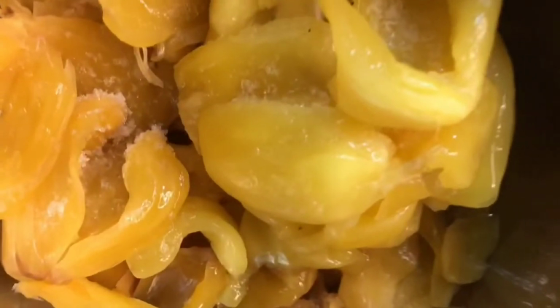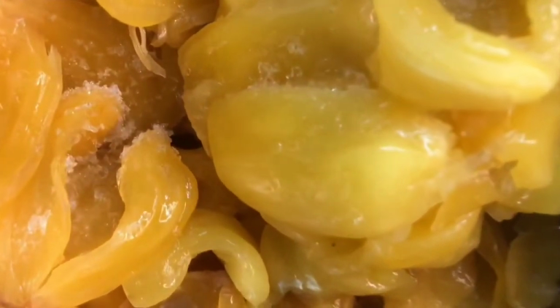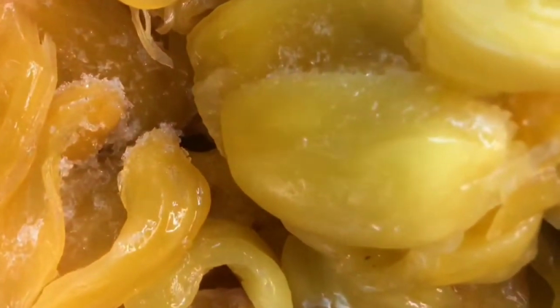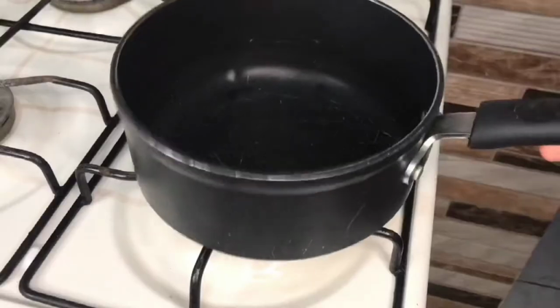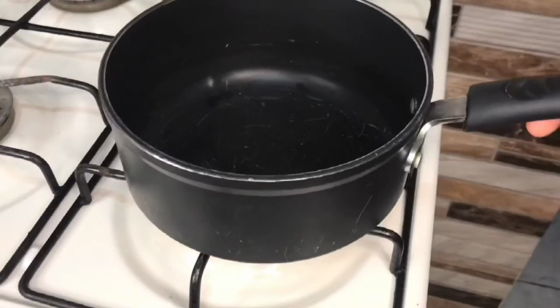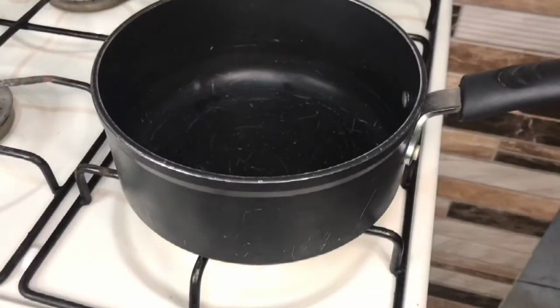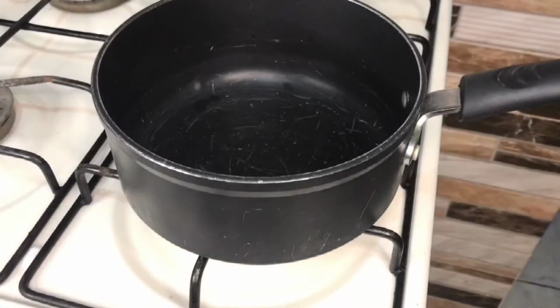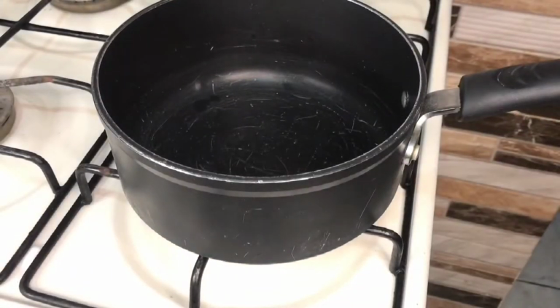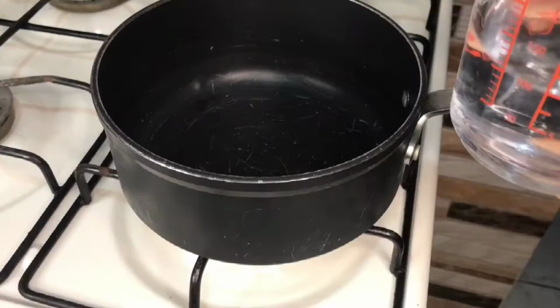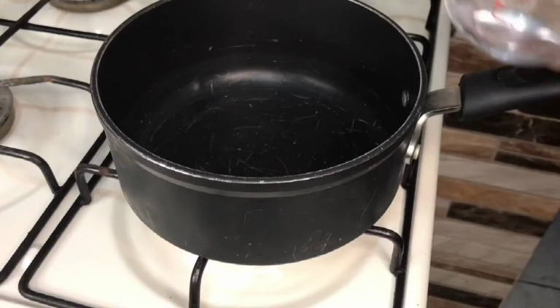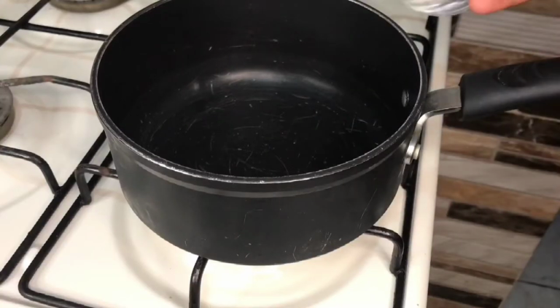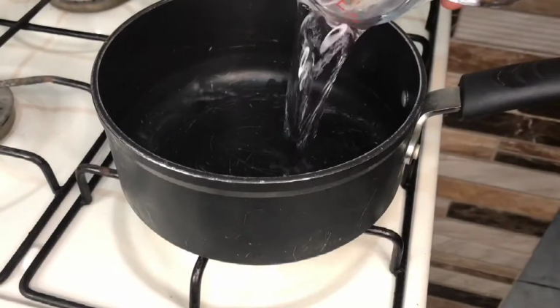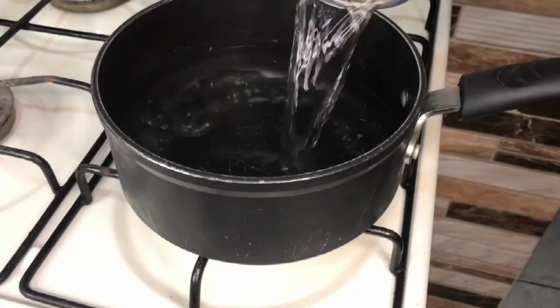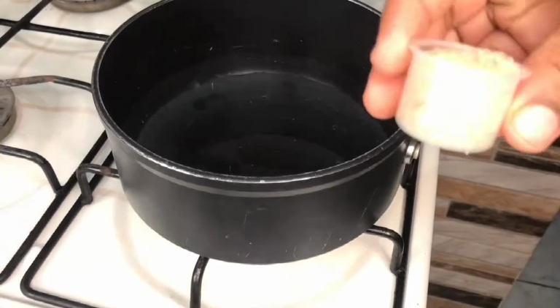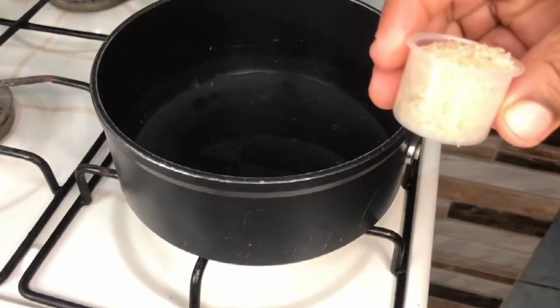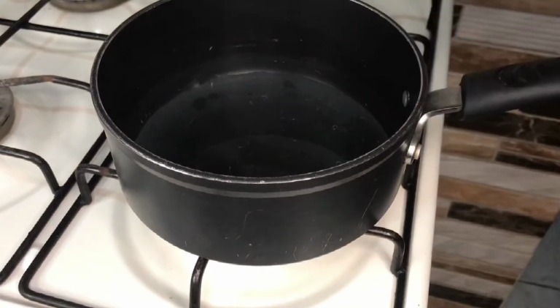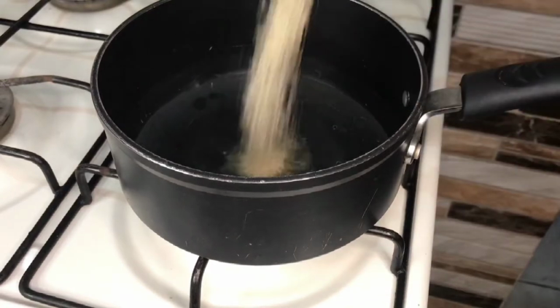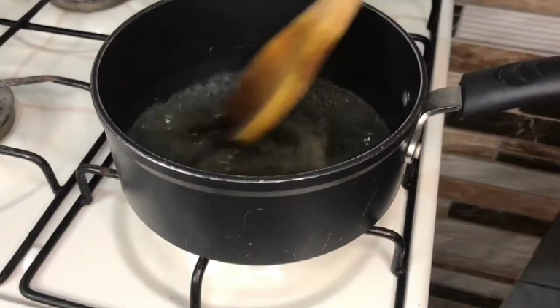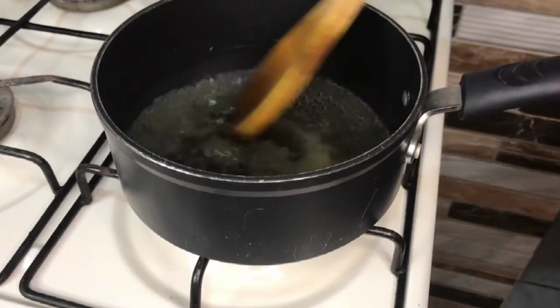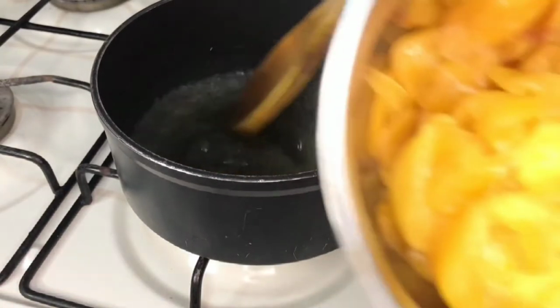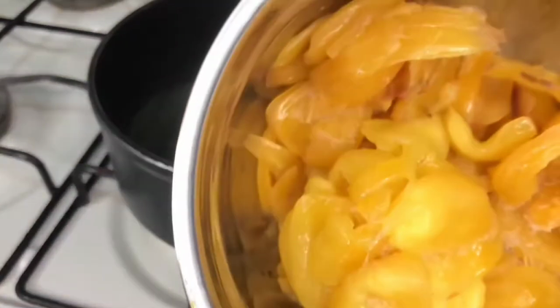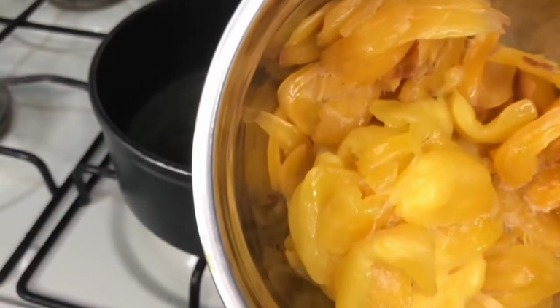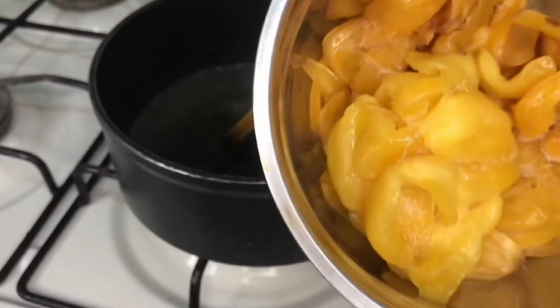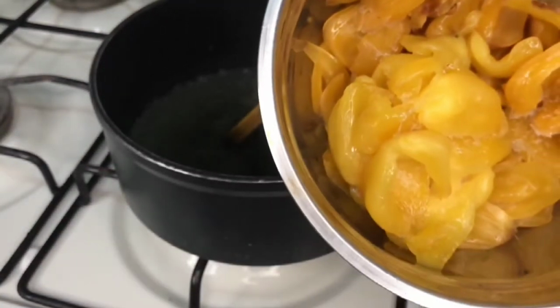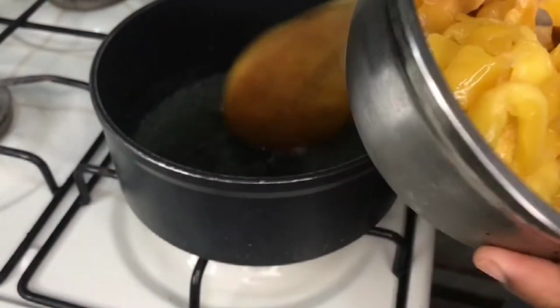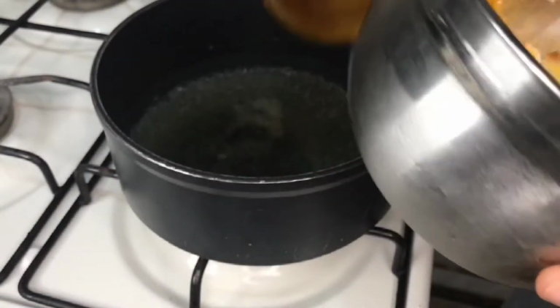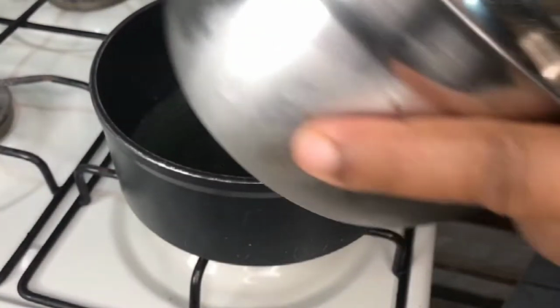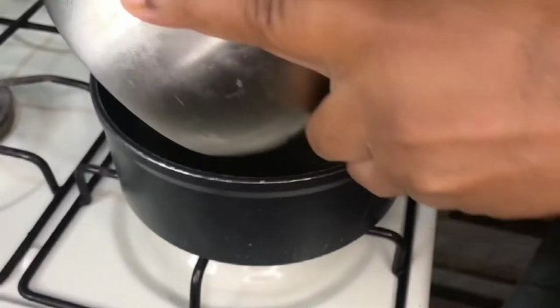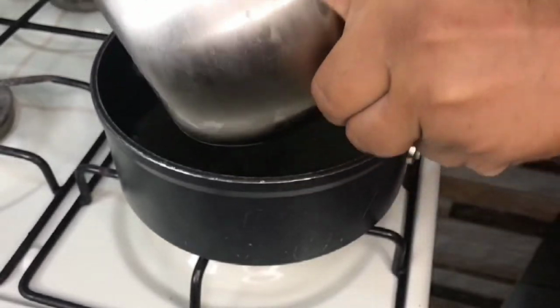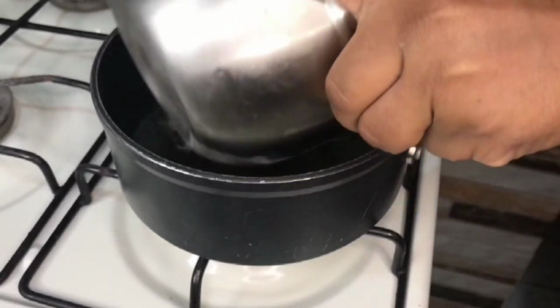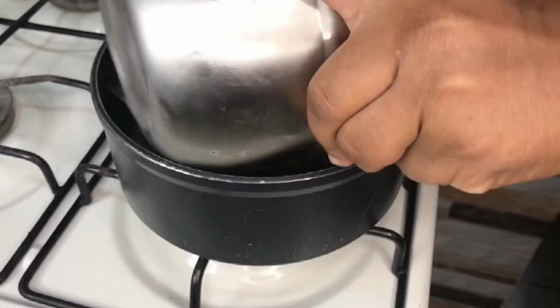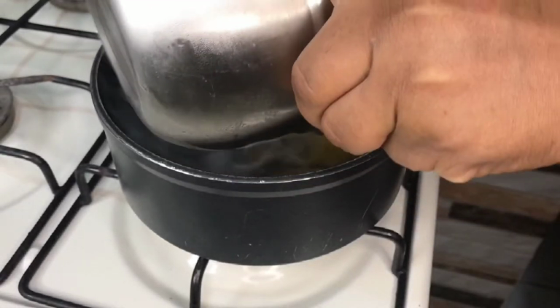This is my jackfruit. I'm going to start off by stewing my jackfruit with just a quarter cup of water and a tablespoon of sugar. Now I'm going to mix this and go in with my jackfruit, and I am going to put this to stew for 5 minutes.